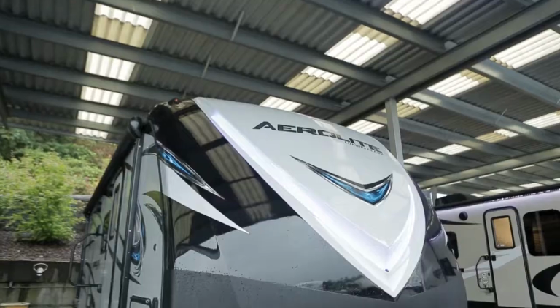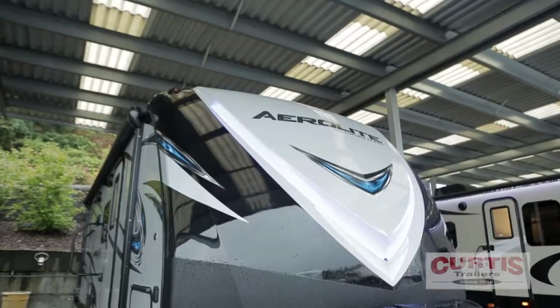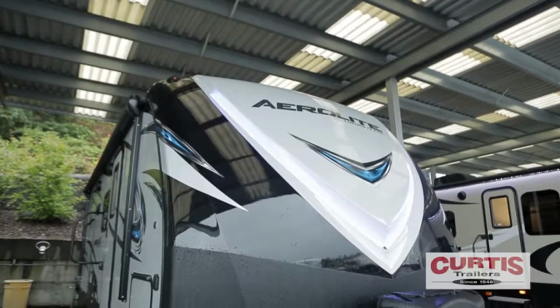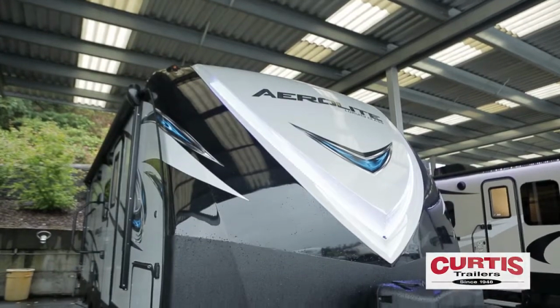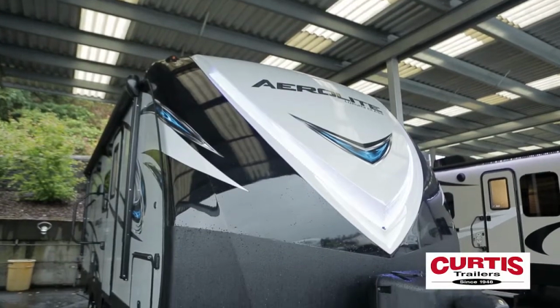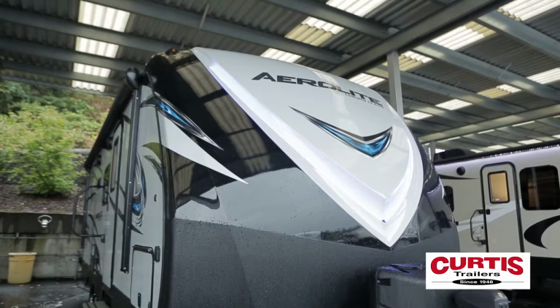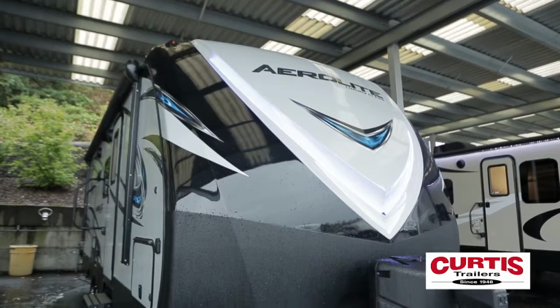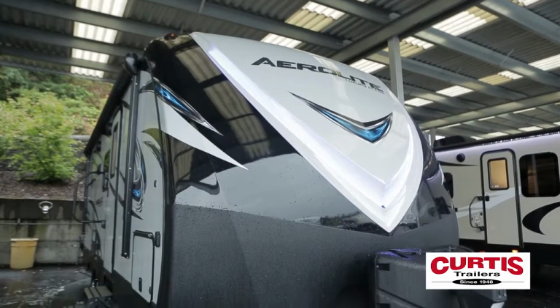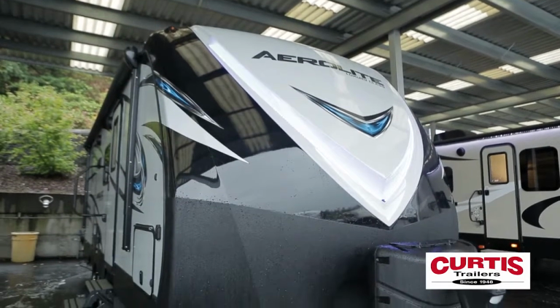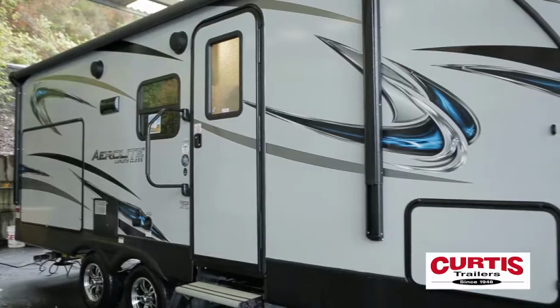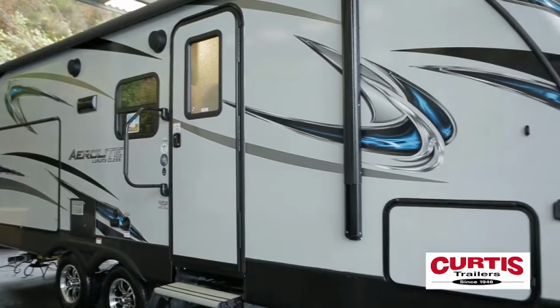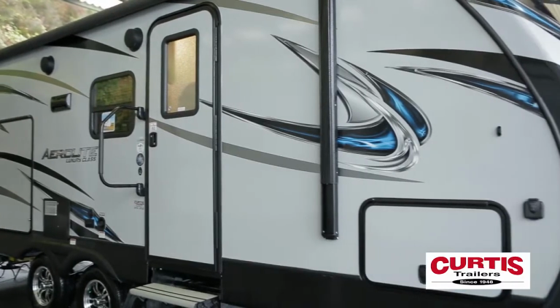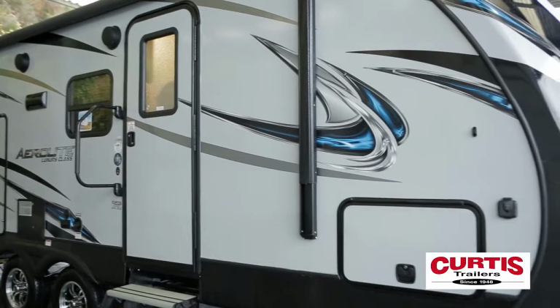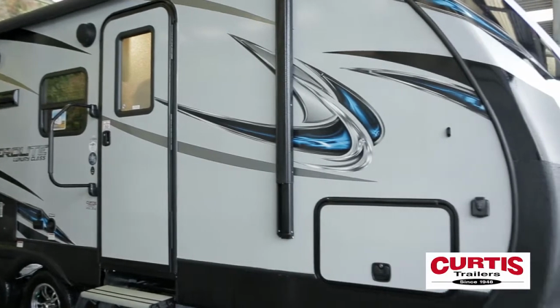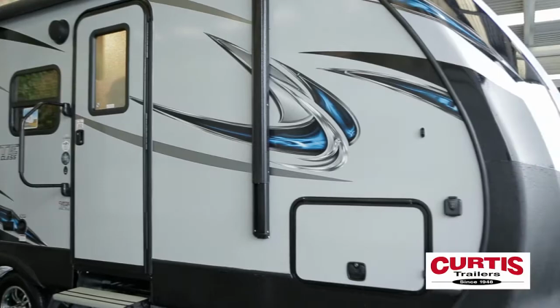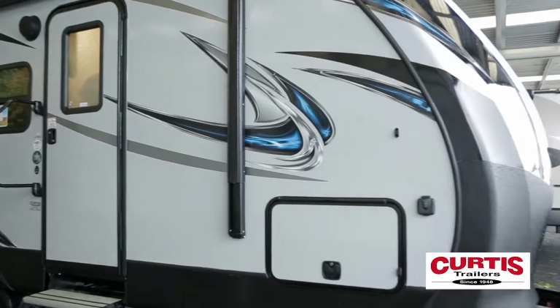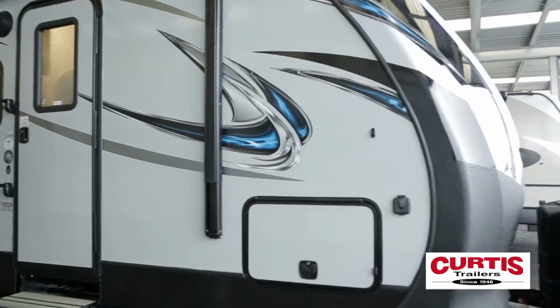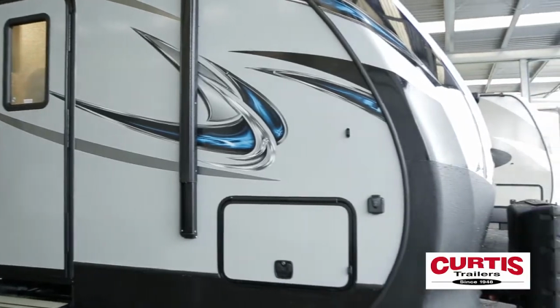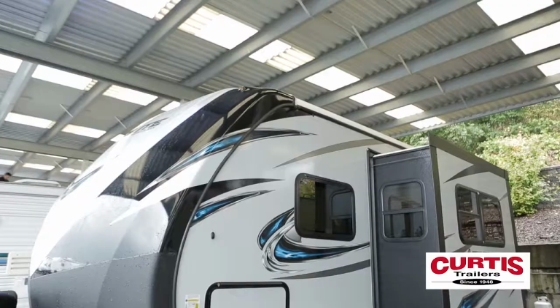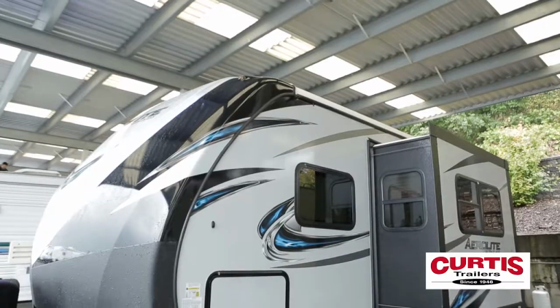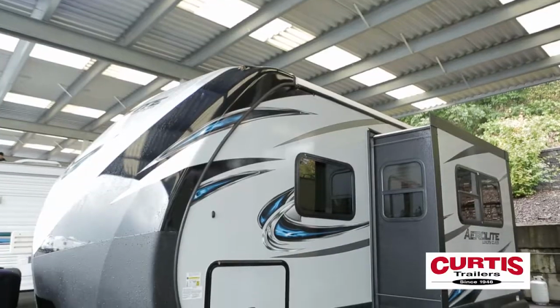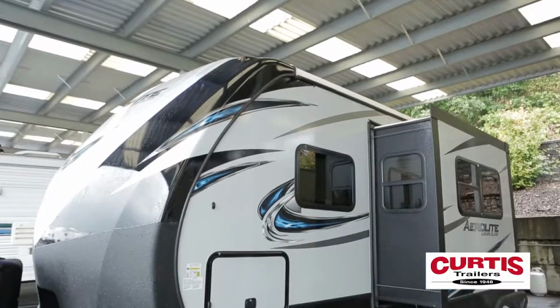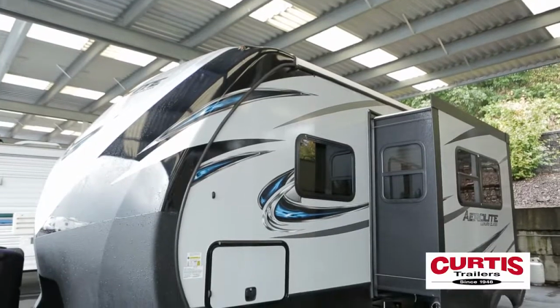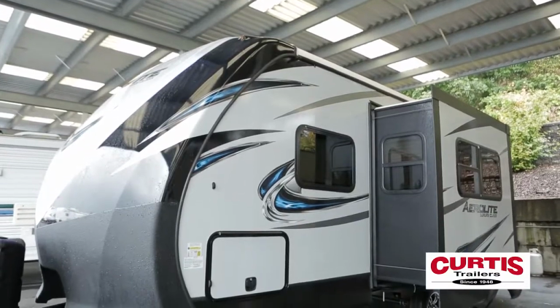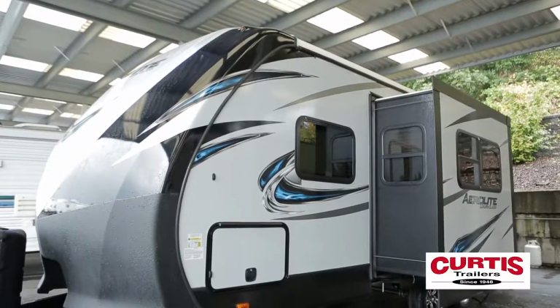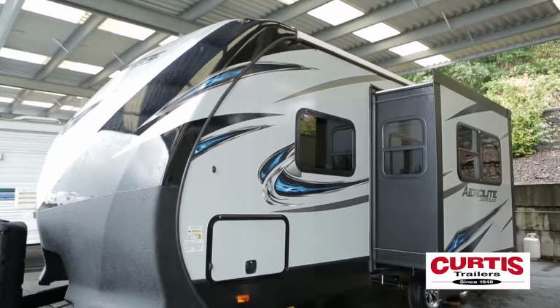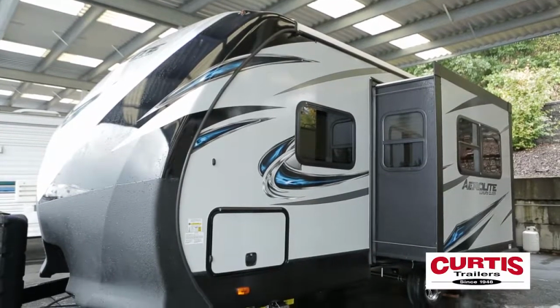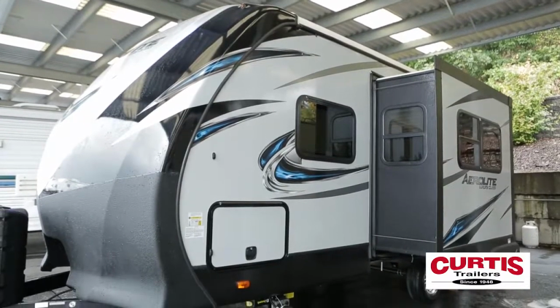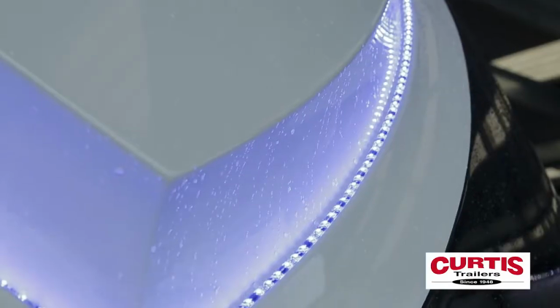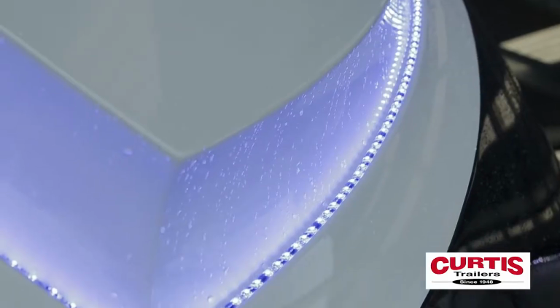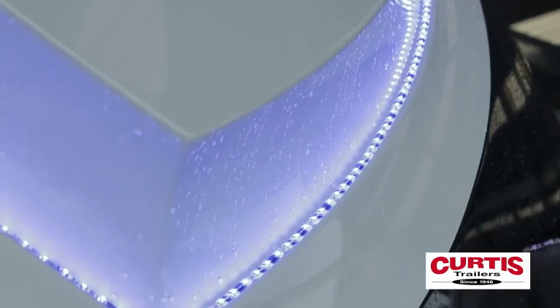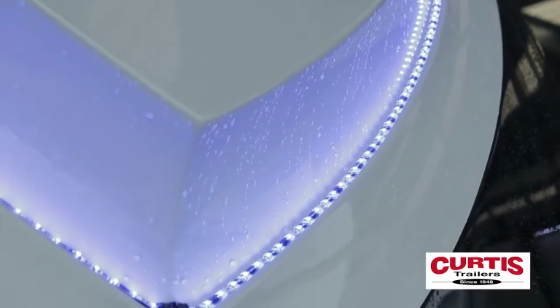Introducing the 2018 Dutchman Aerolite 213 RVSL Luxury Class. Each piece of the Aerolite Luxury Class was built for head-turning convenience.